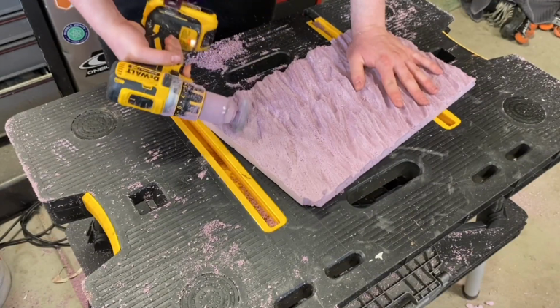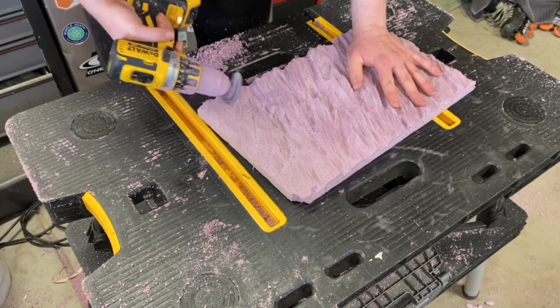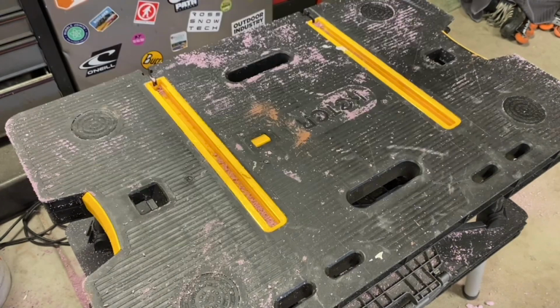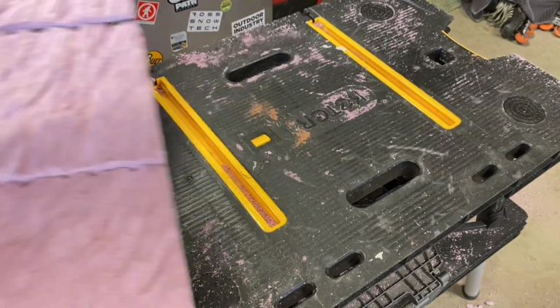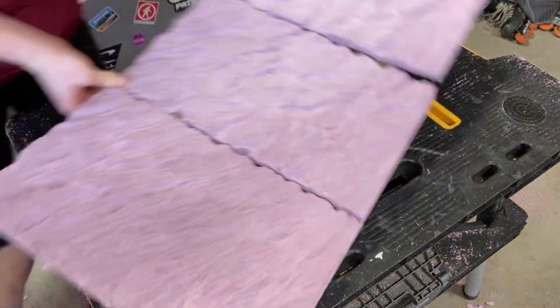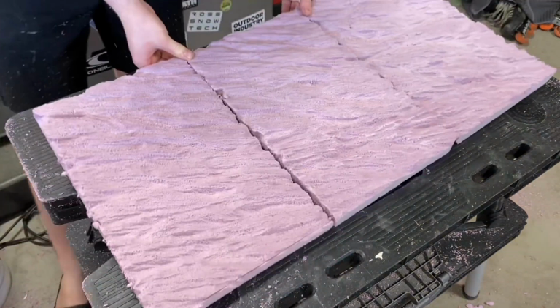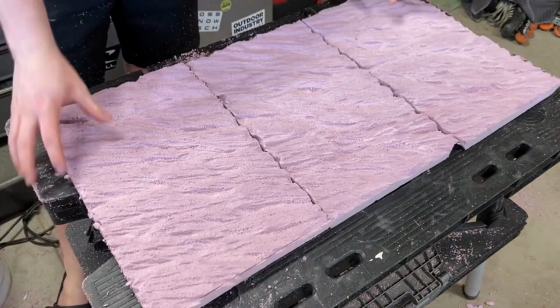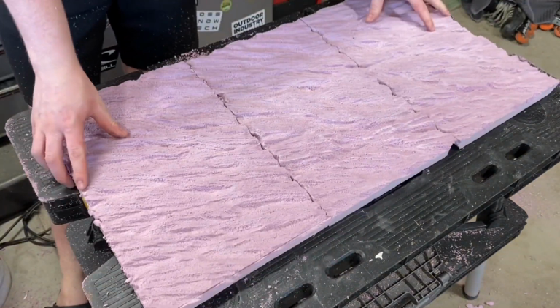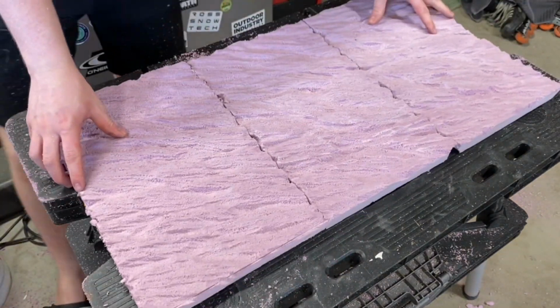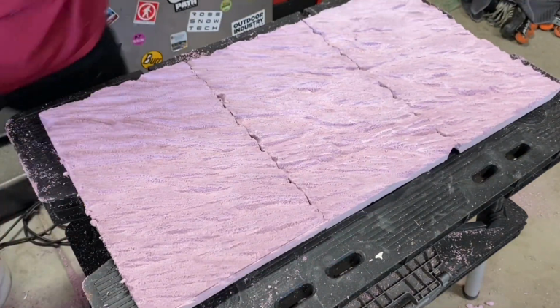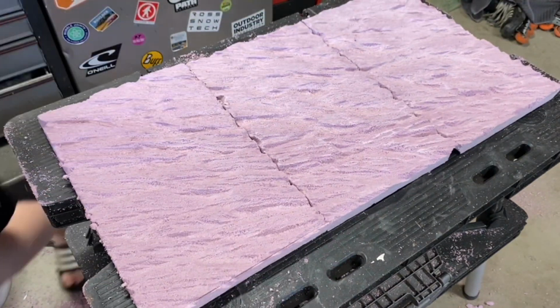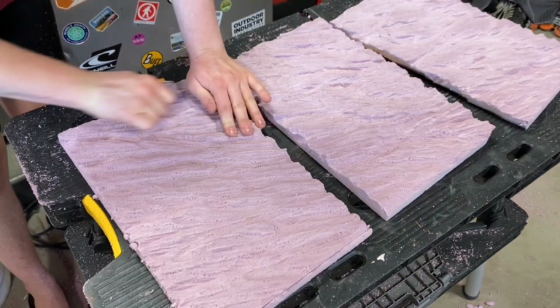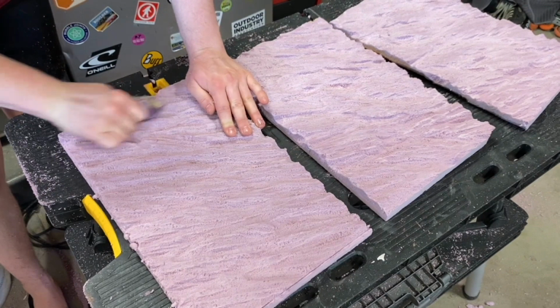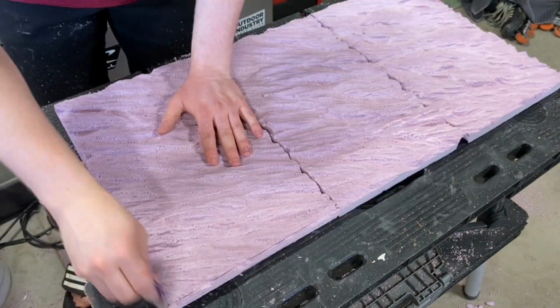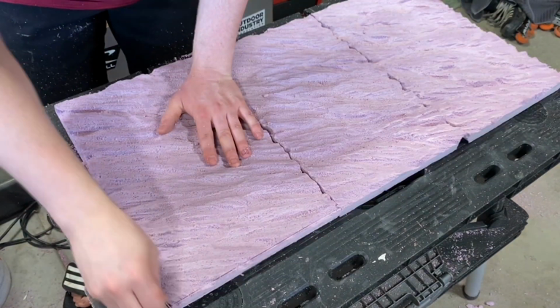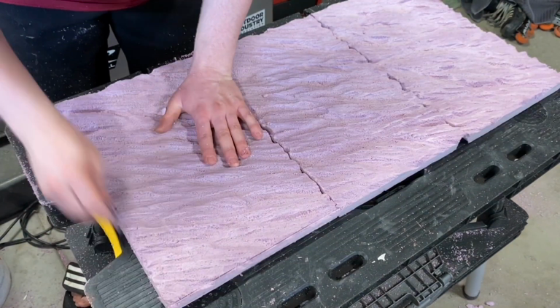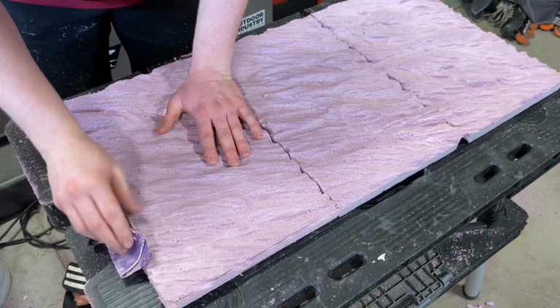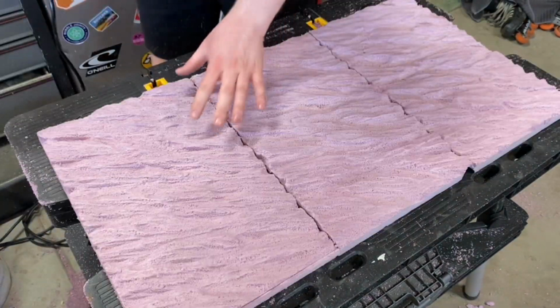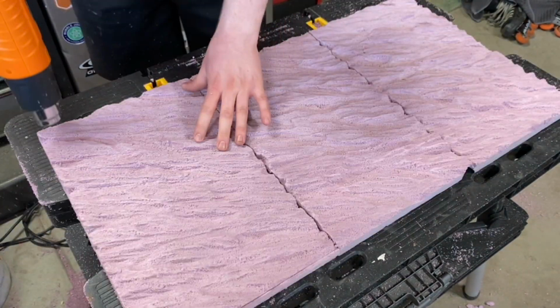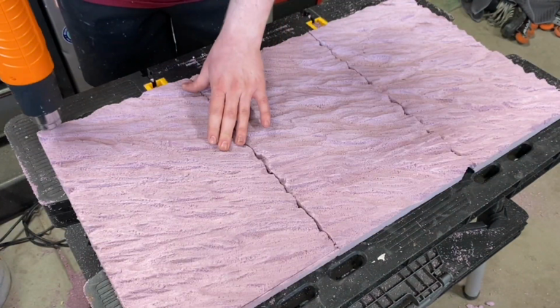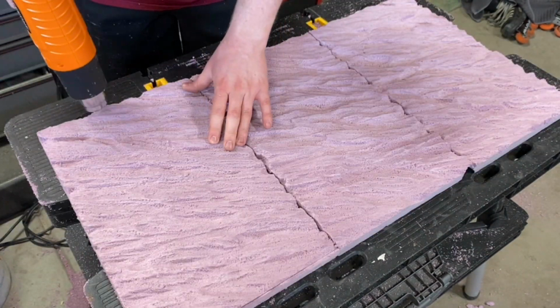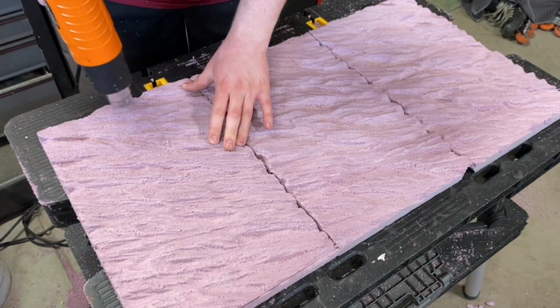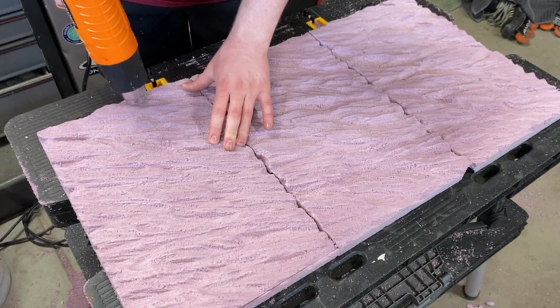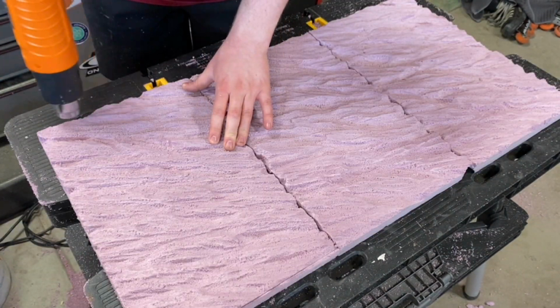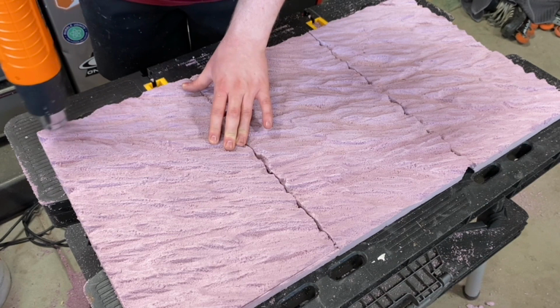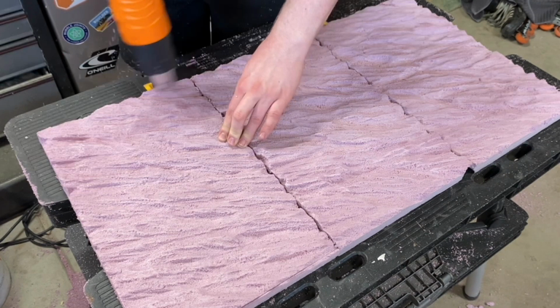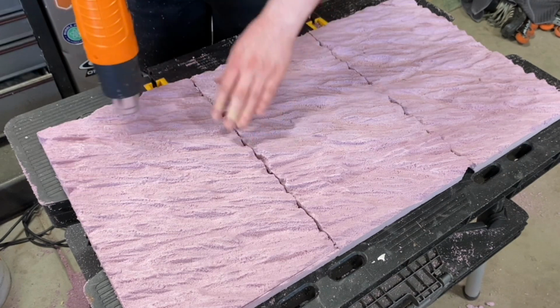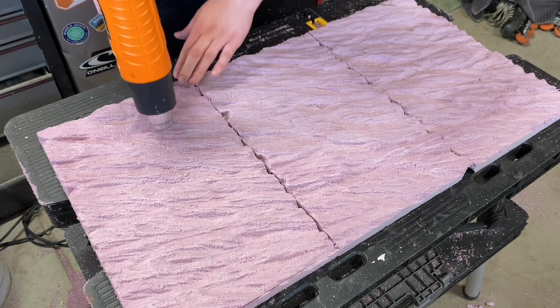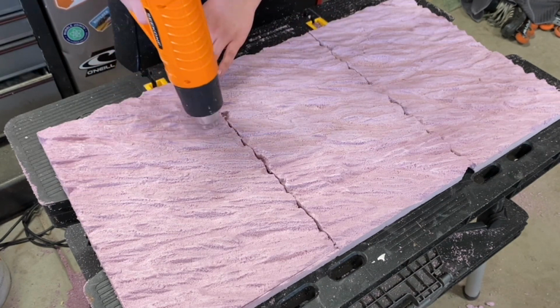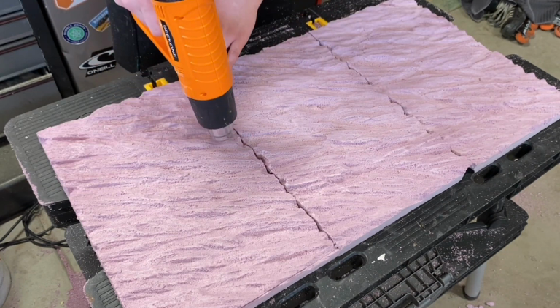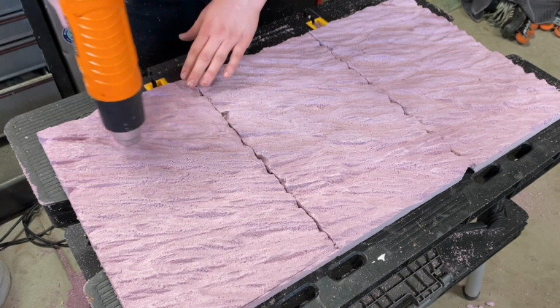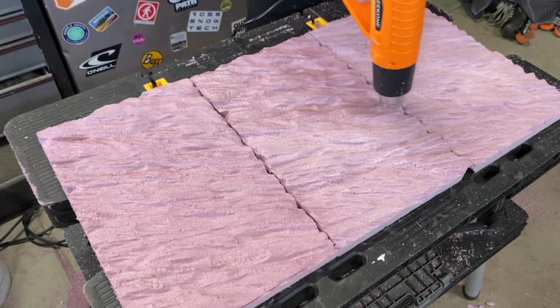After carving everything, I had three pieces of identical foam. Everything's looking a bit sharp at the moment, so I went over it with a bit of sandpaper. After that I used a heat gun to harden the foam. This helps the foam keep its shape, as well as bring out all of the details.